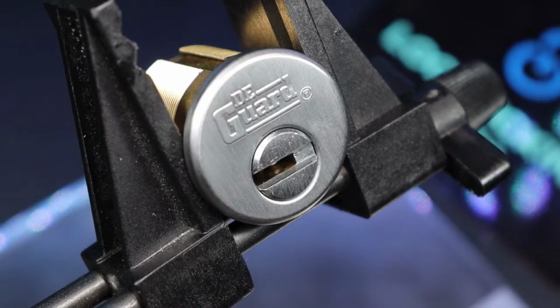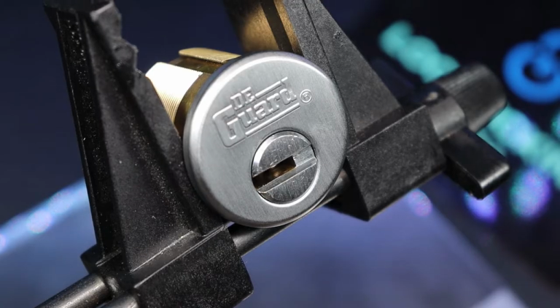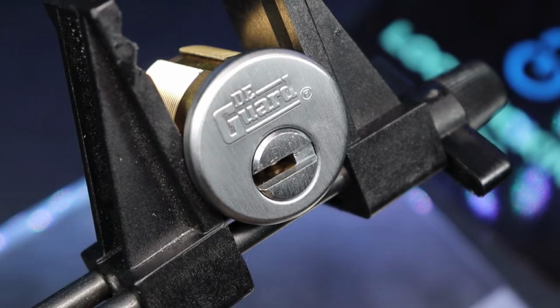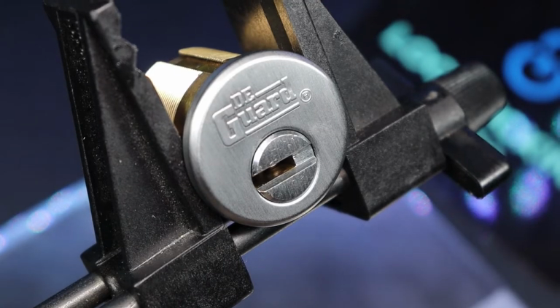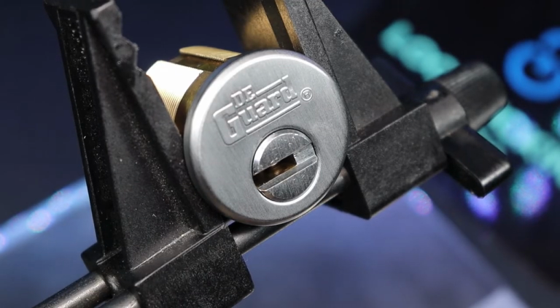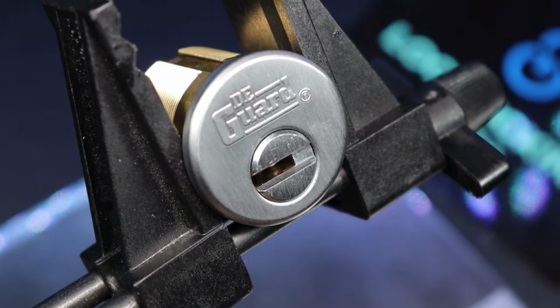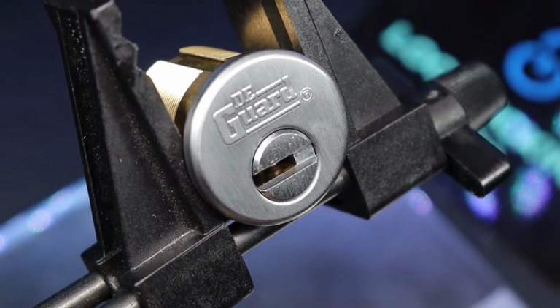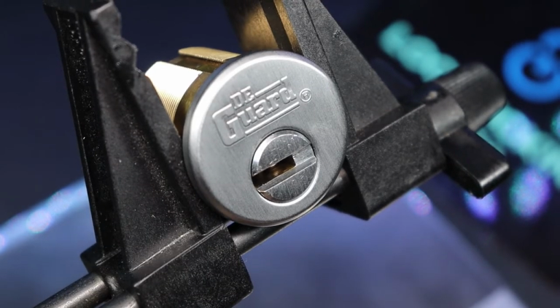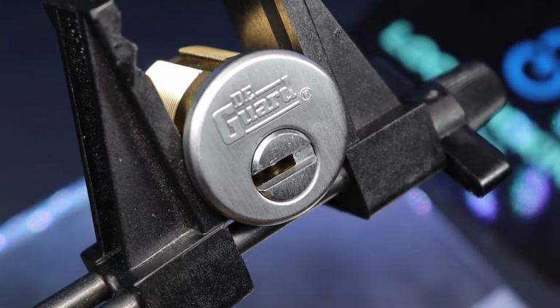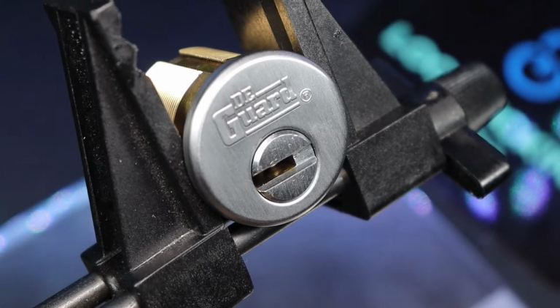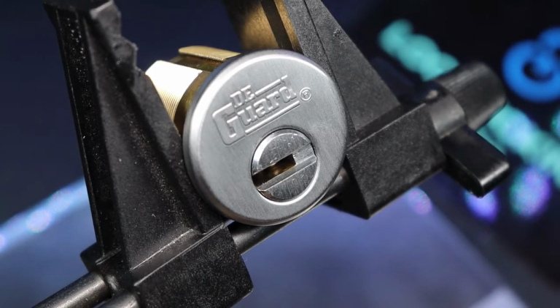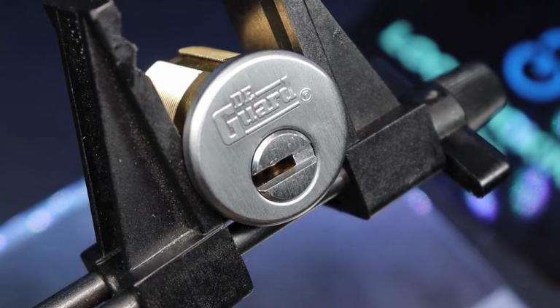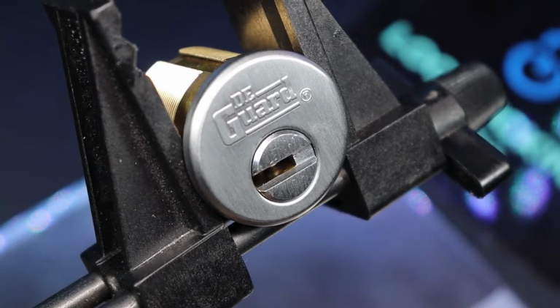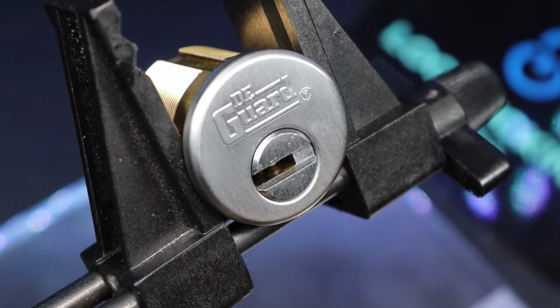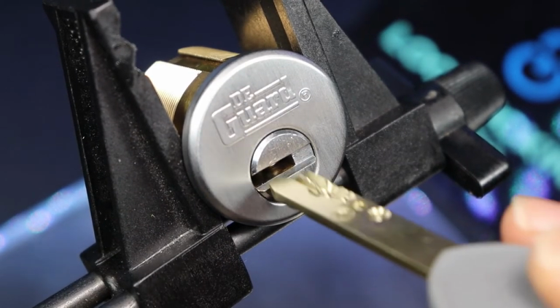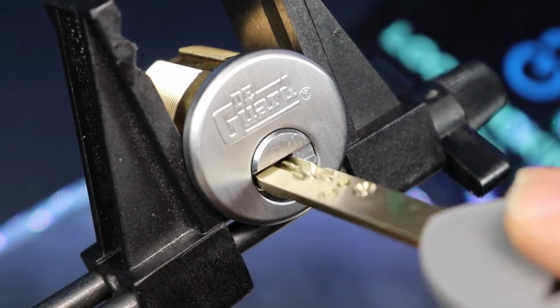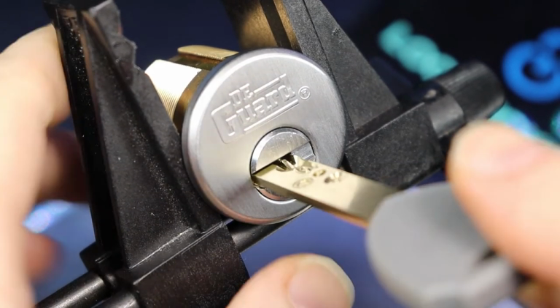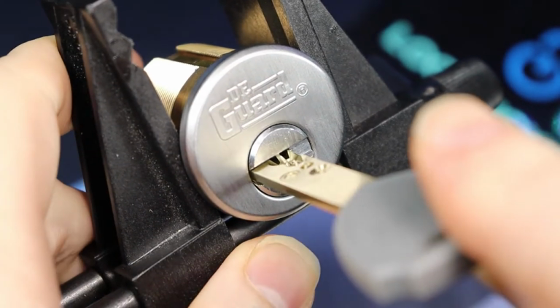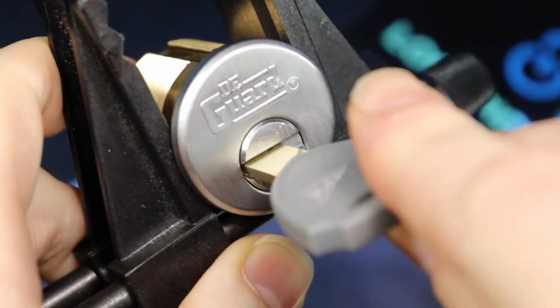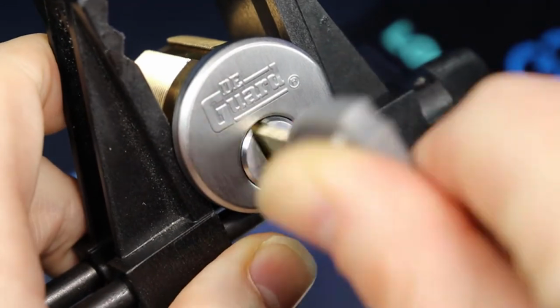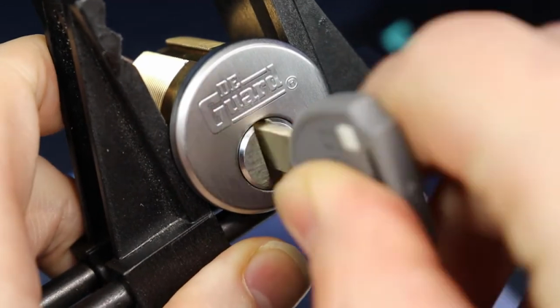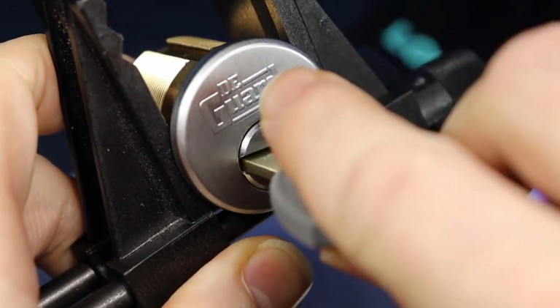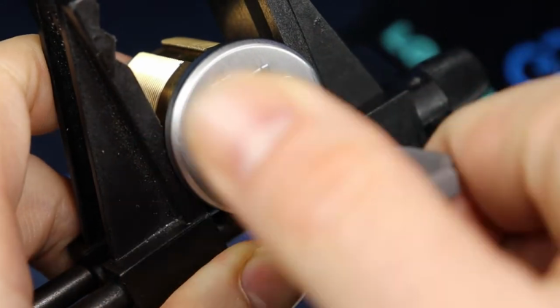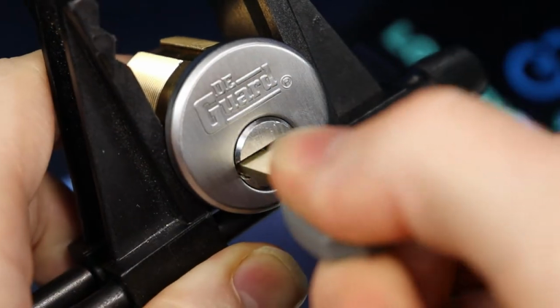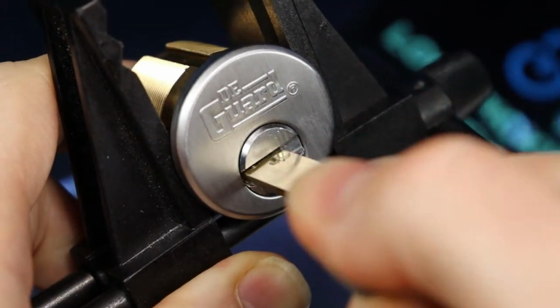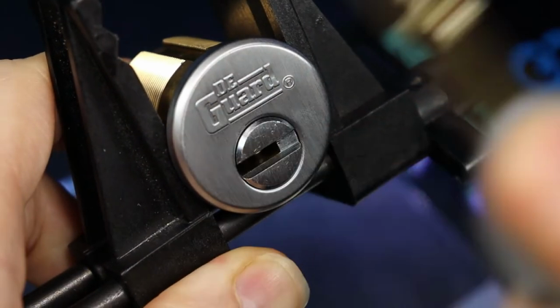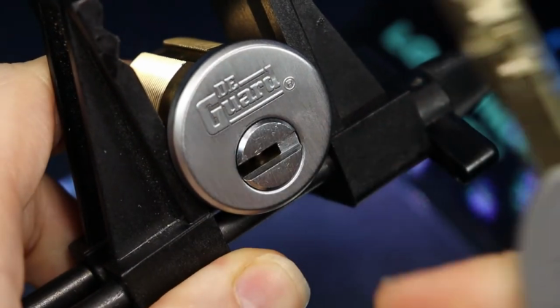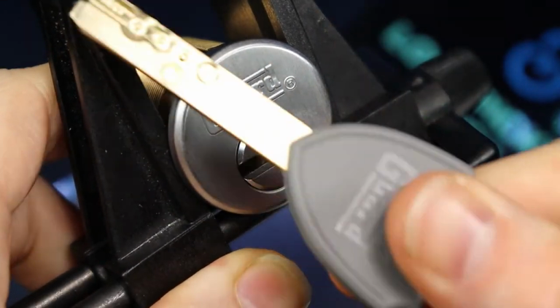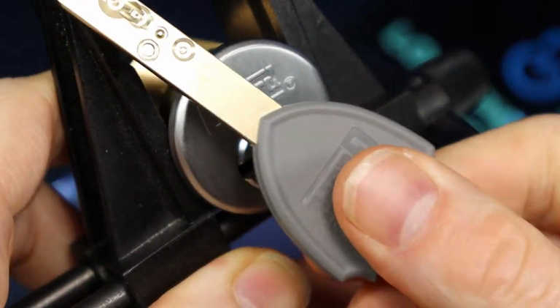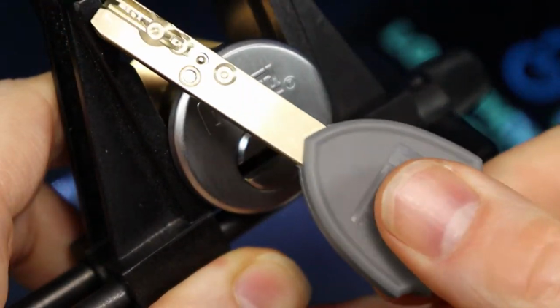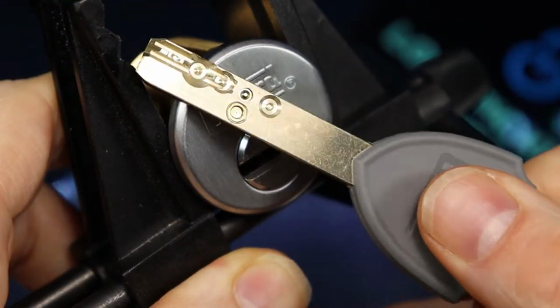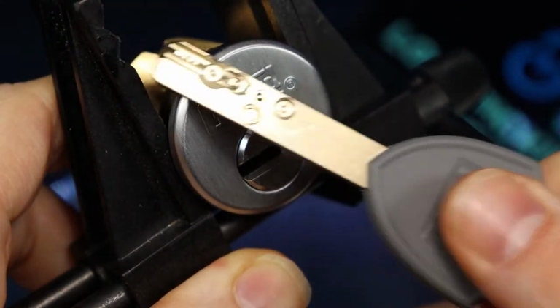Hello World, LockpickingDev here. Today I have another Degarde lock. This time it's an inch-and-a-half mortise and it is five pins with interactive.